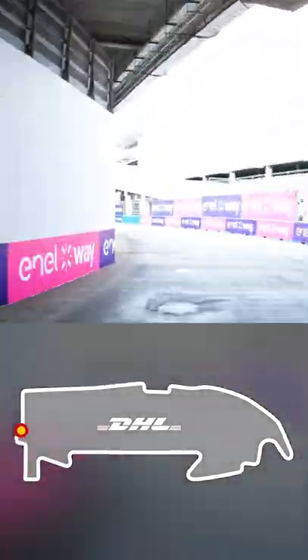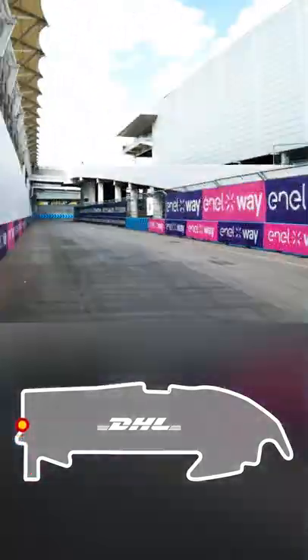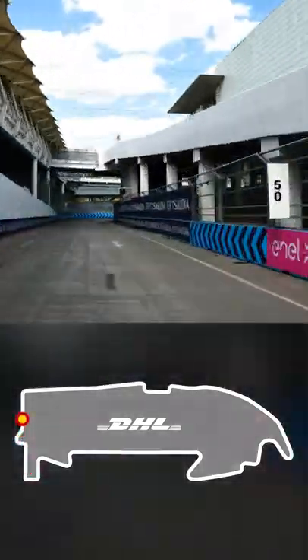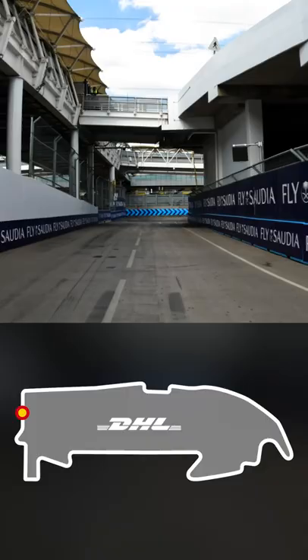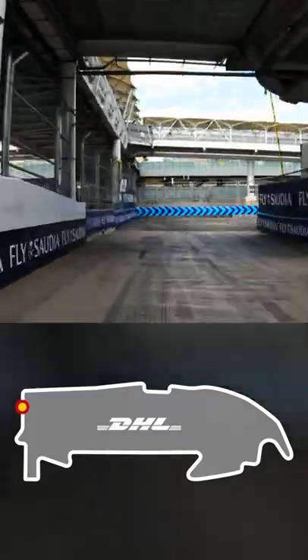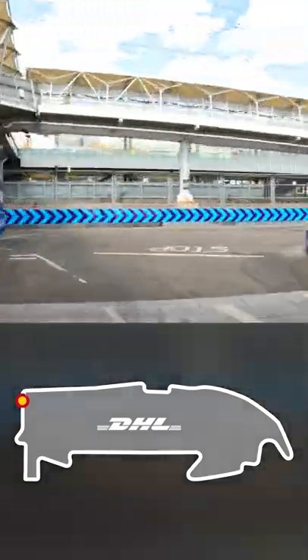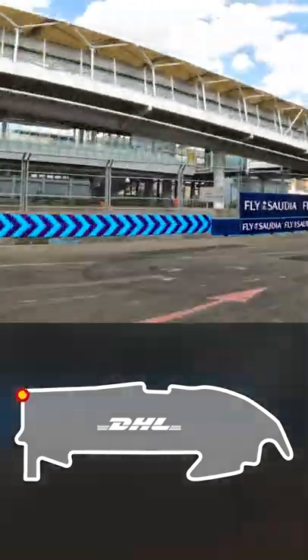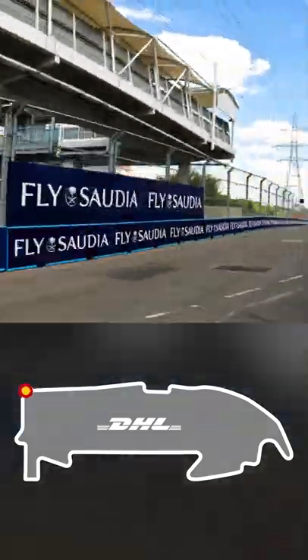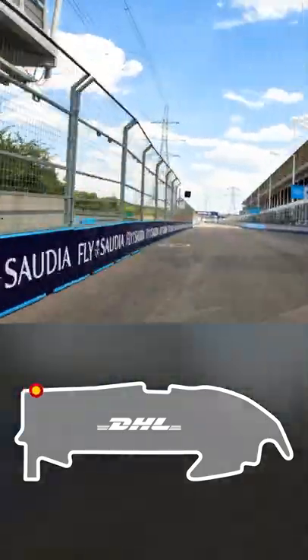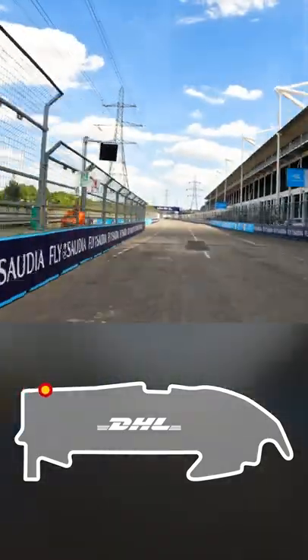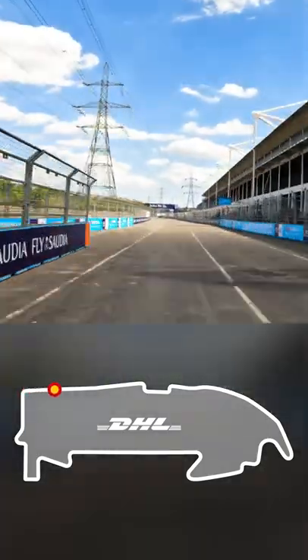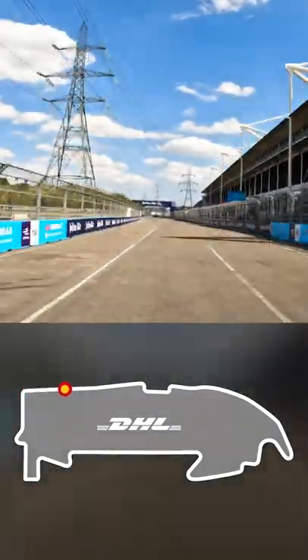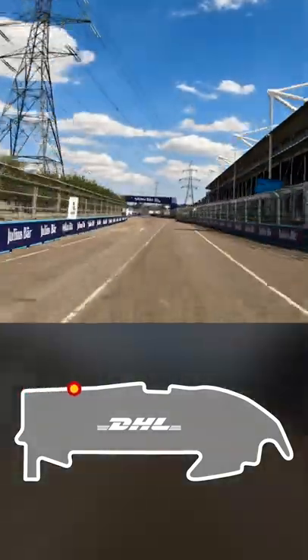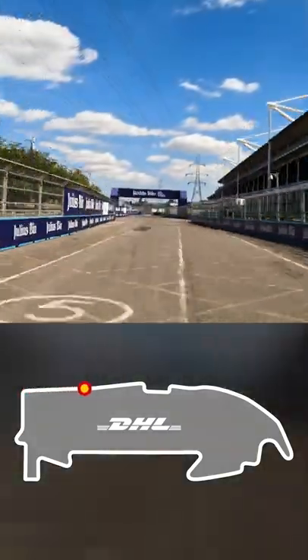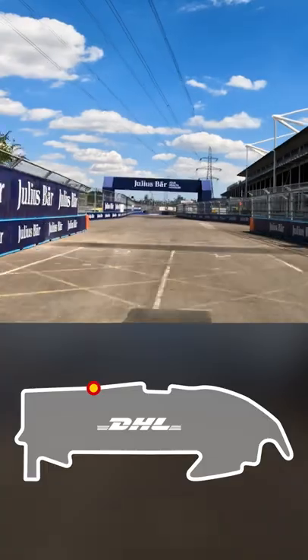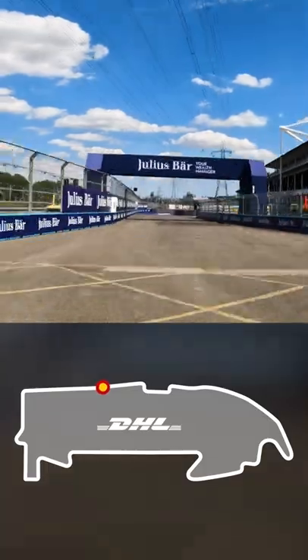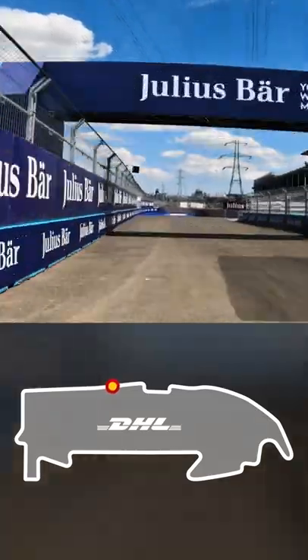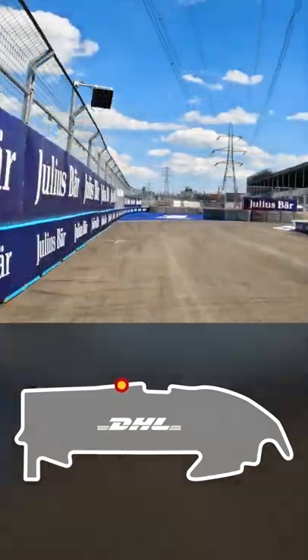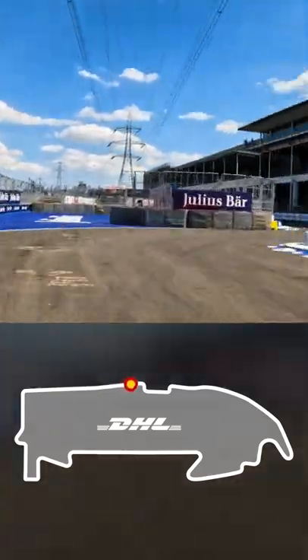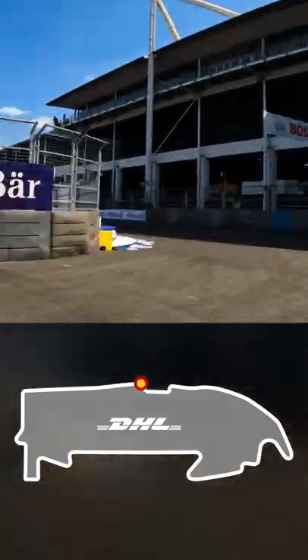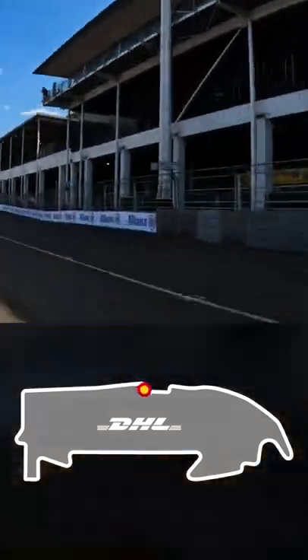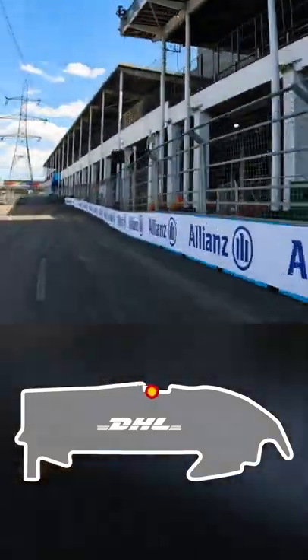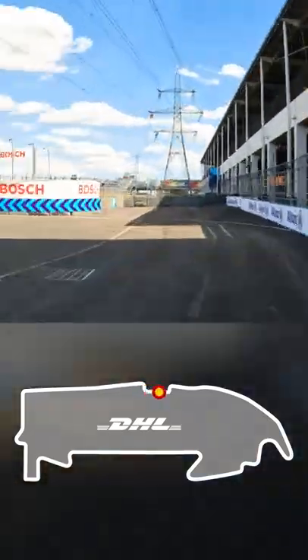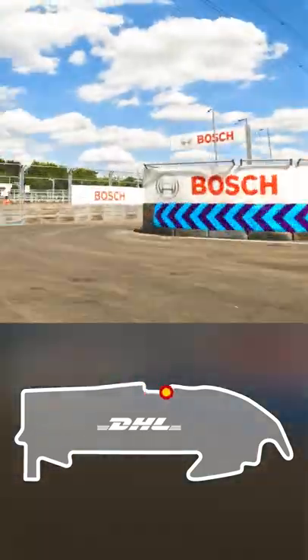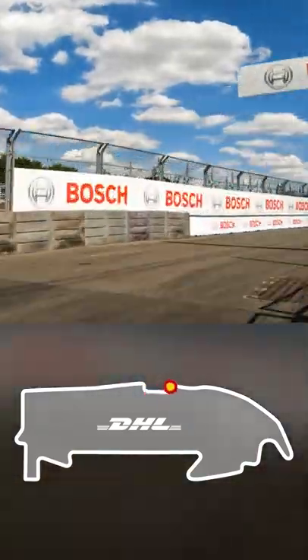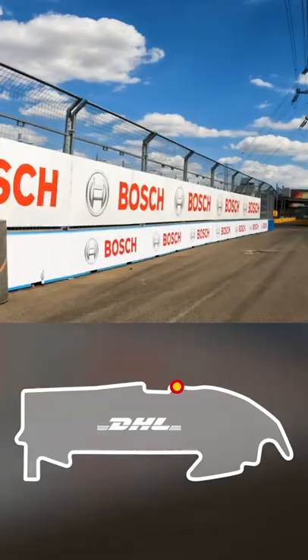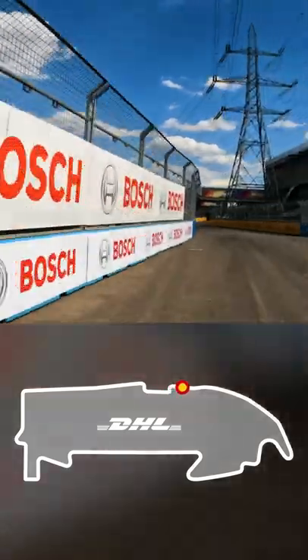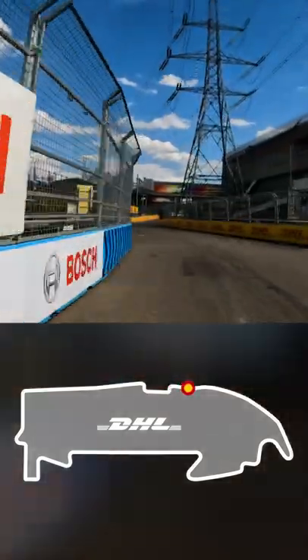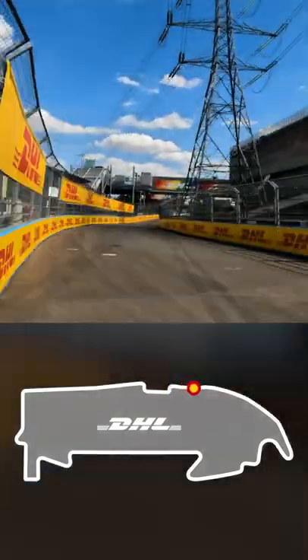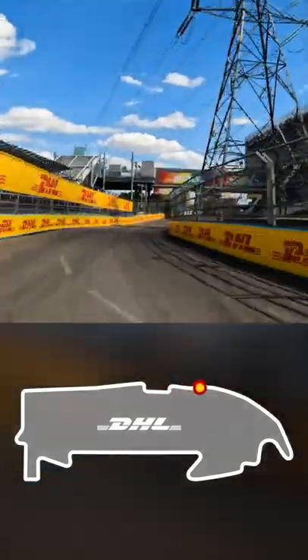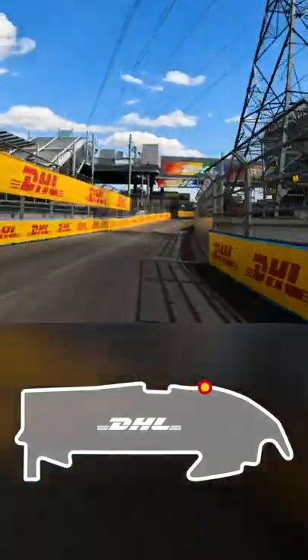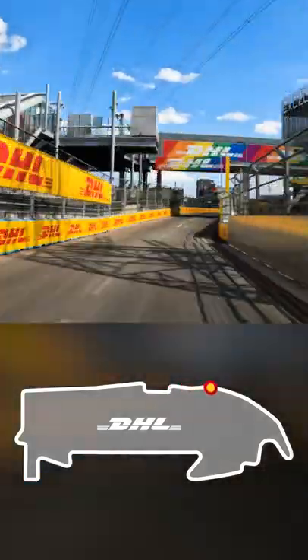The right-hander at Sandstone brings us out onto the long back straight, heading towards the two chicanes at Custom House. They're going to be quite fast this year — no double hairpins. It's a quick chicane in, and then a quick chicane out, and now one of the best overtaking opportunities on the circuit.